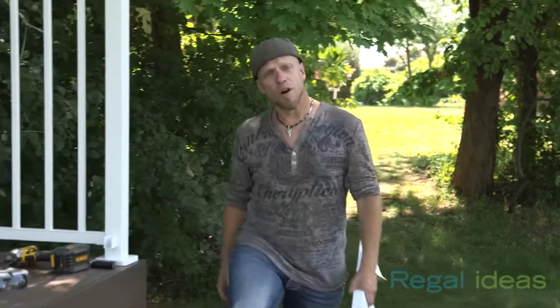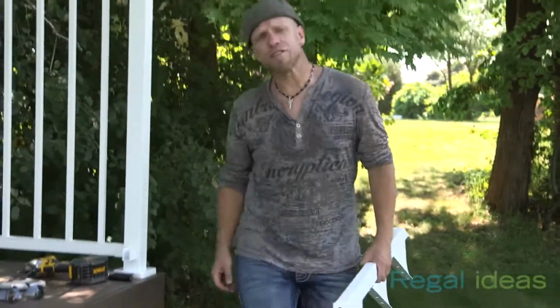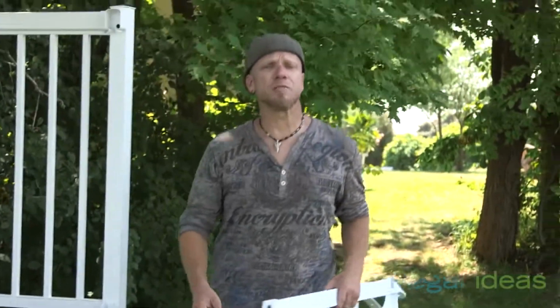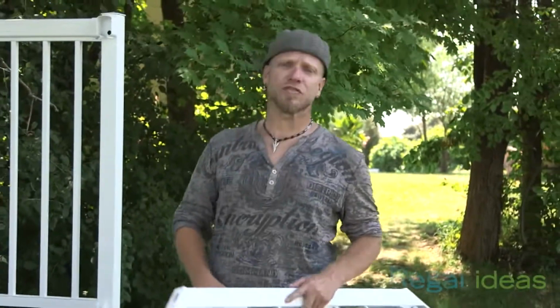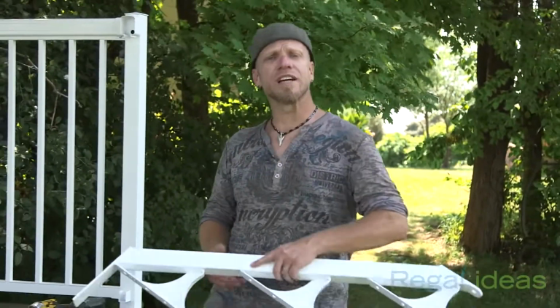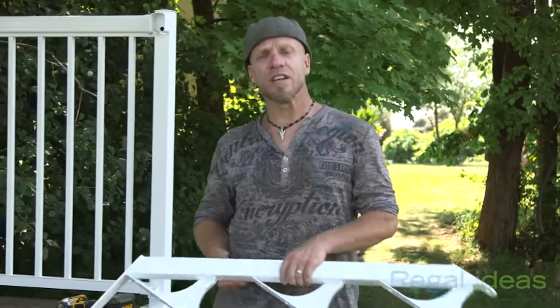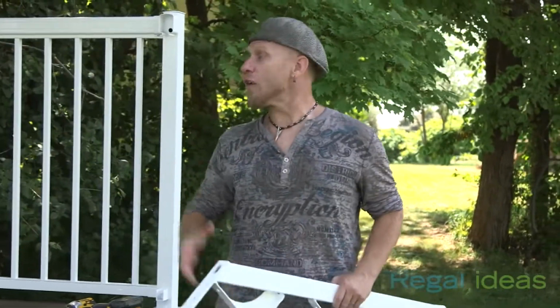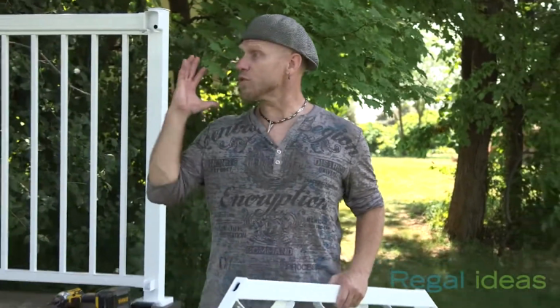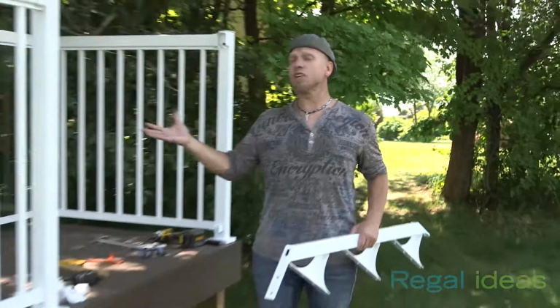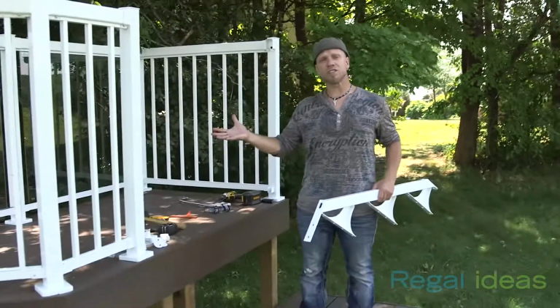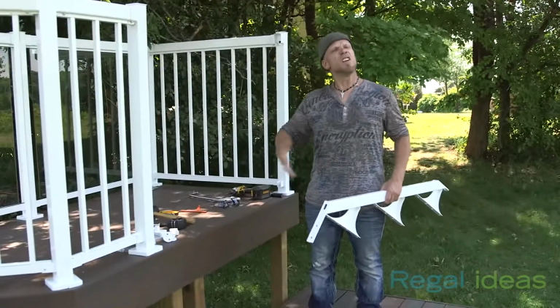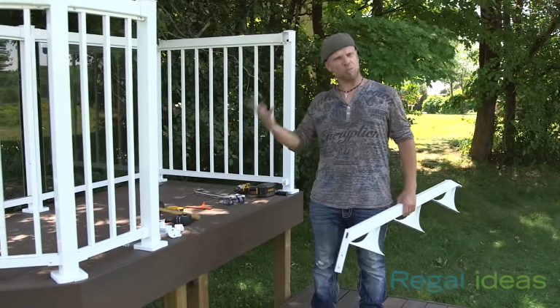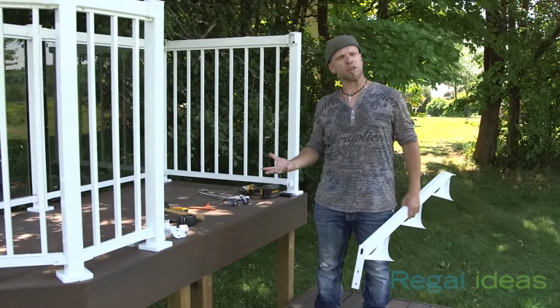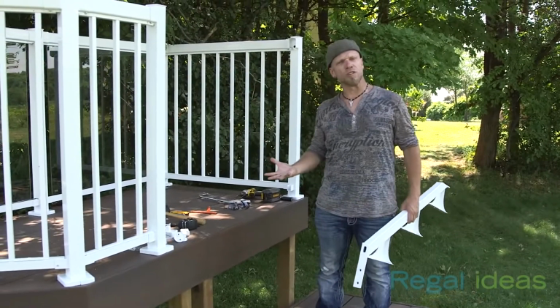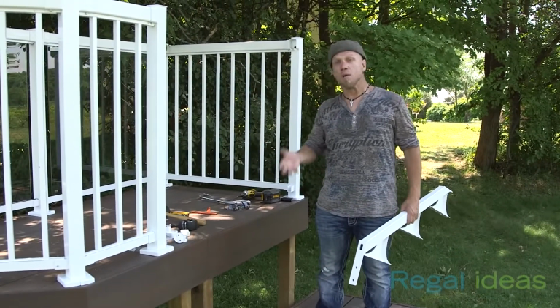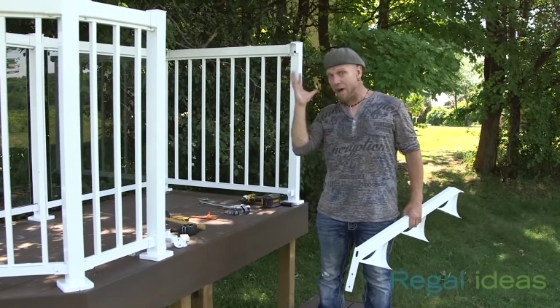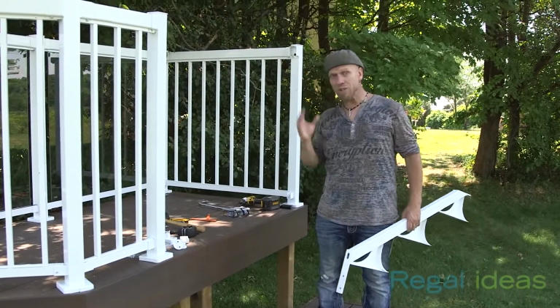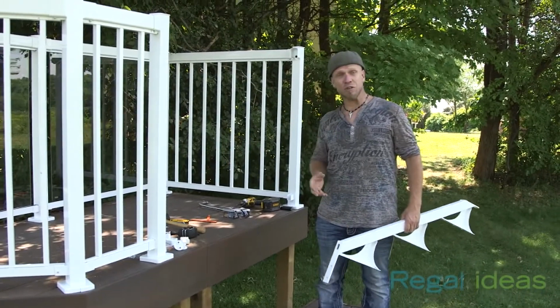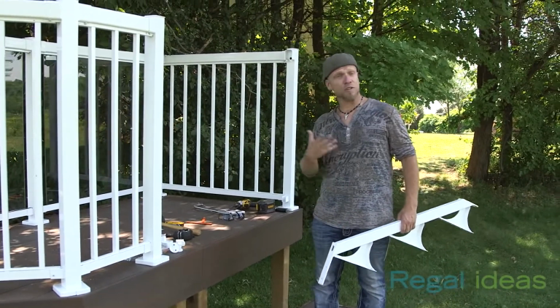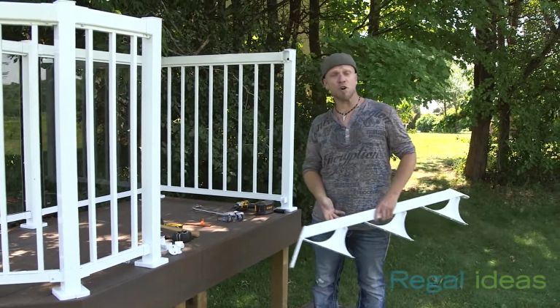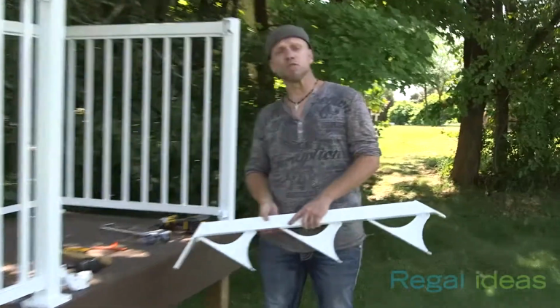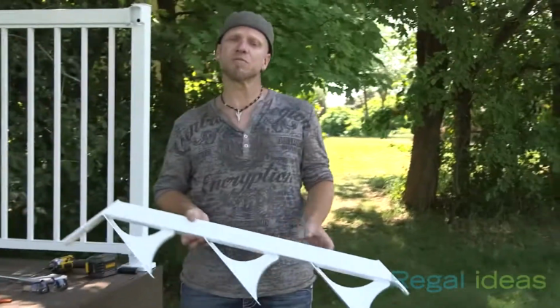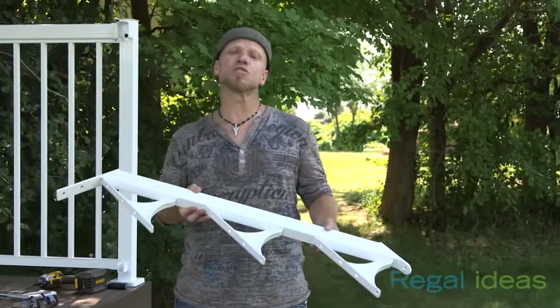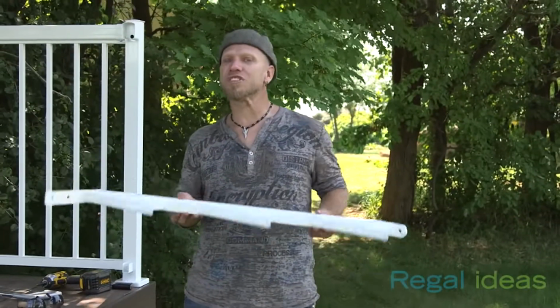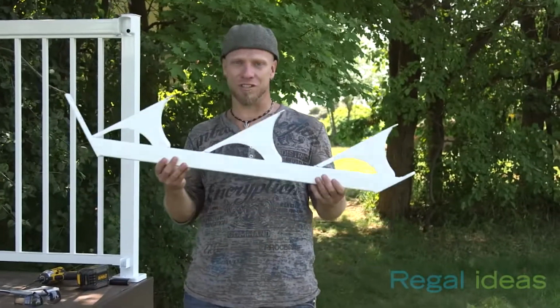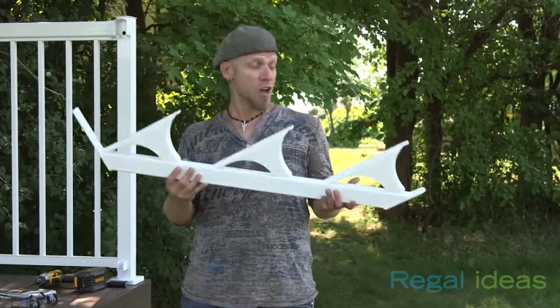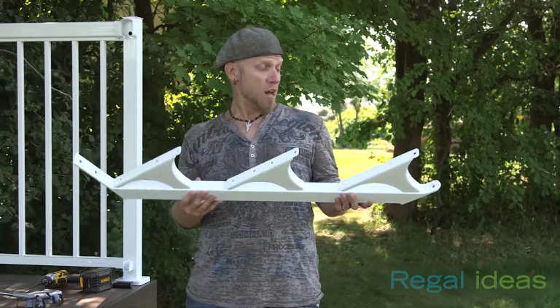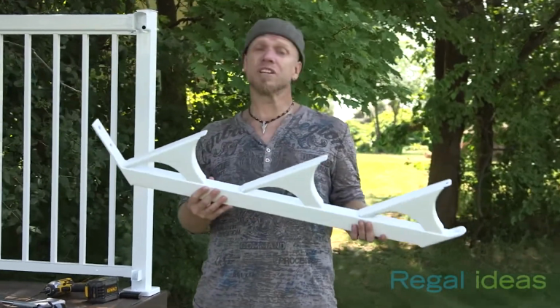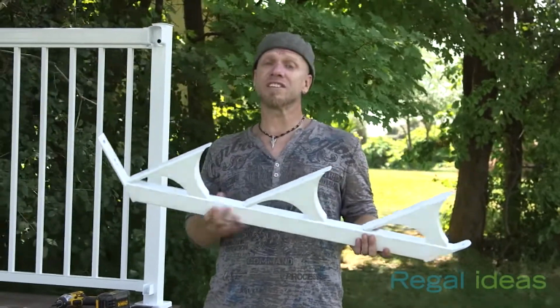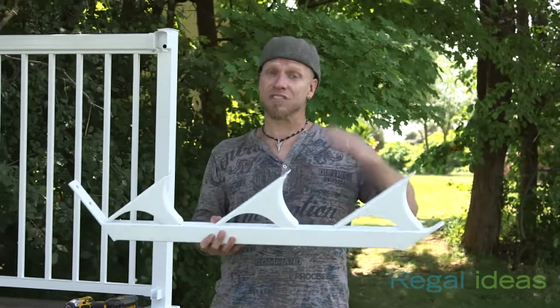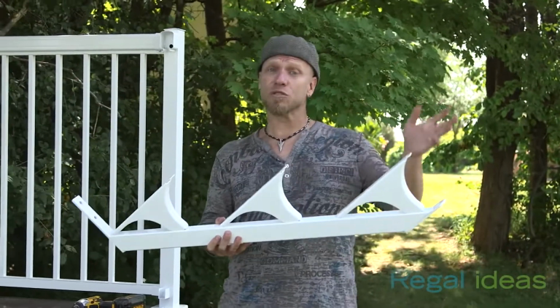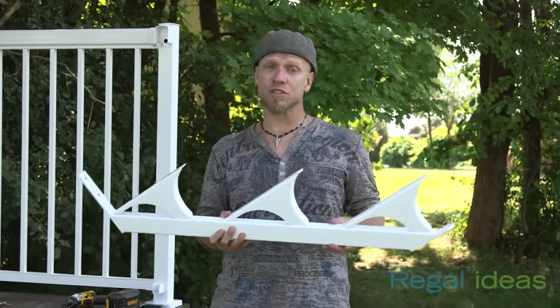Paul LaFrance here, back with my friends from Regal Ideas. Now when it comes to installing a railing system, that's pretty straightforward stuff. But where the mind can really tend to go numb for the average homeowner is when it comes to installing staircases. But Regal Ideas has a solution for that too.